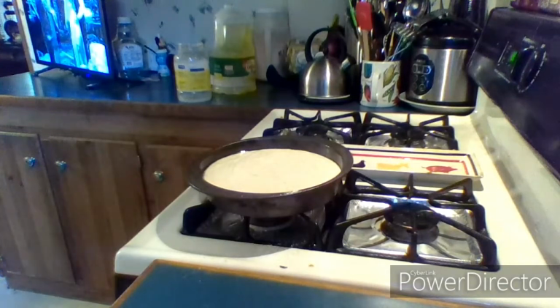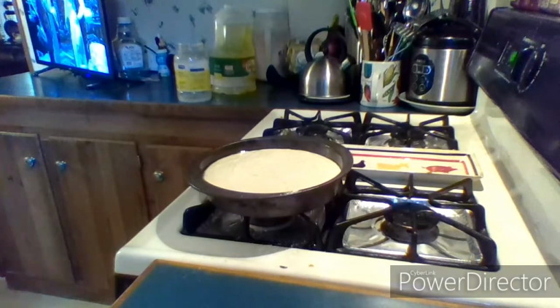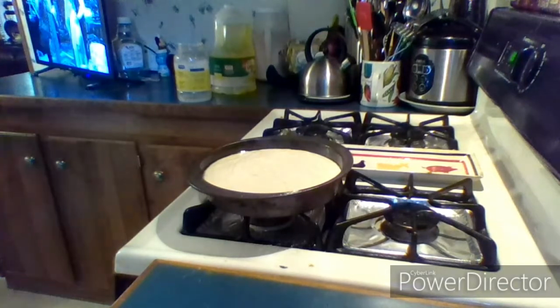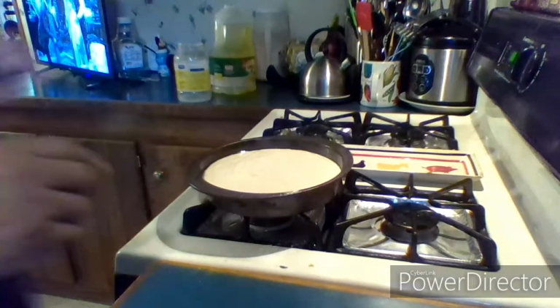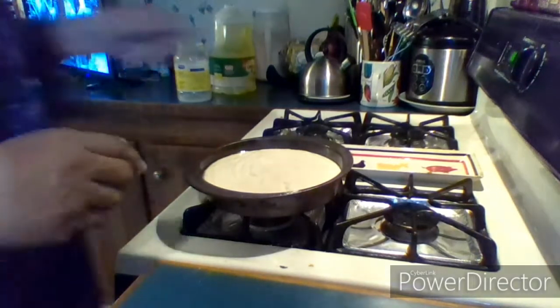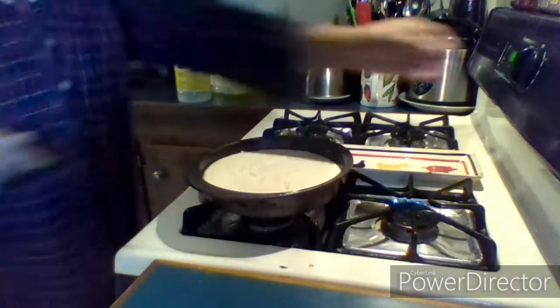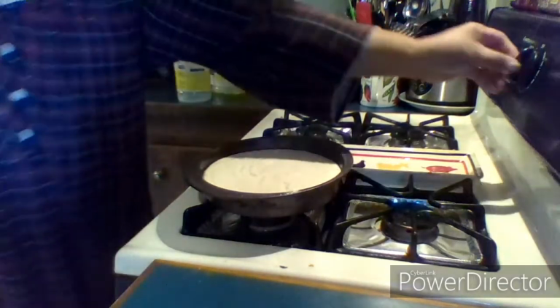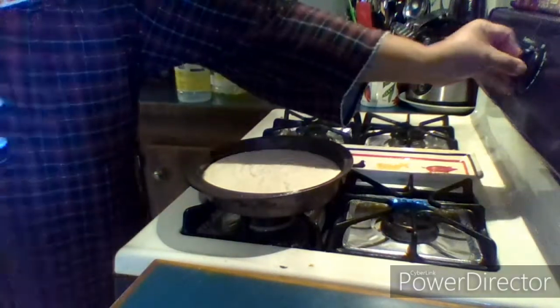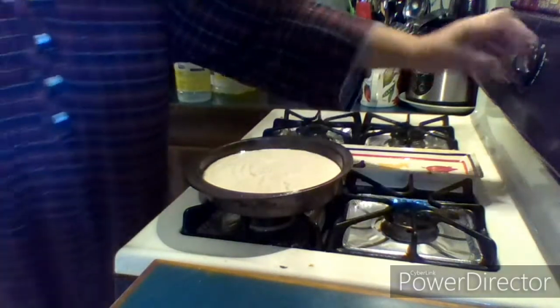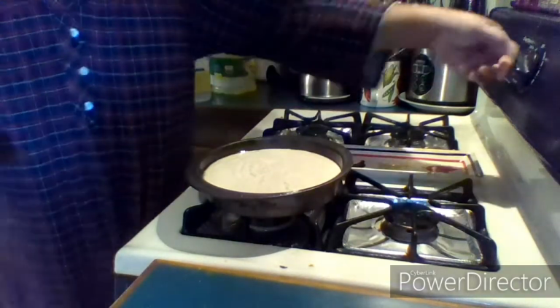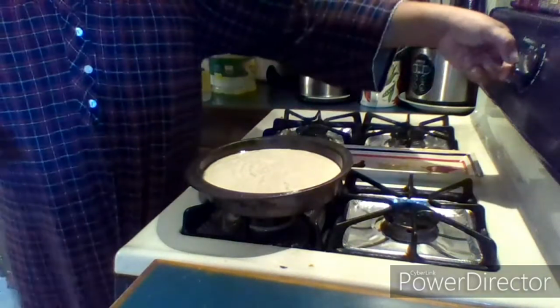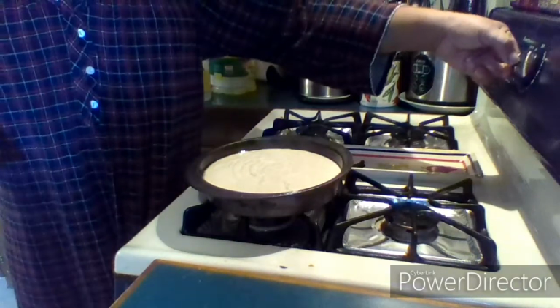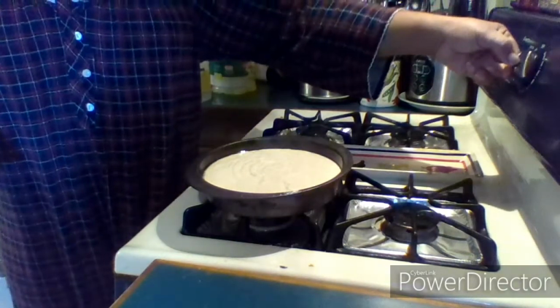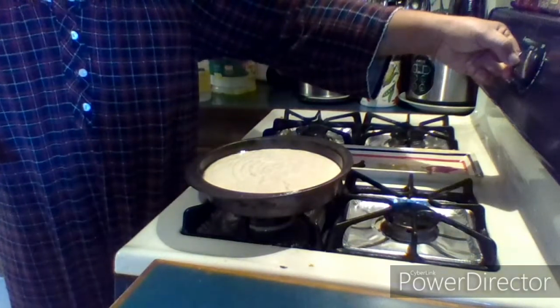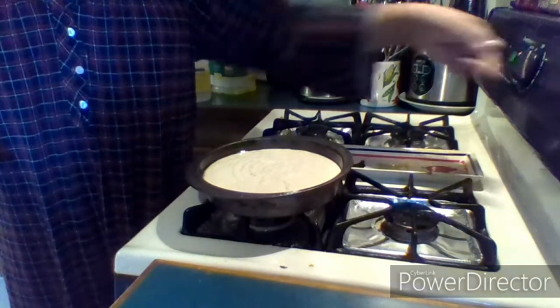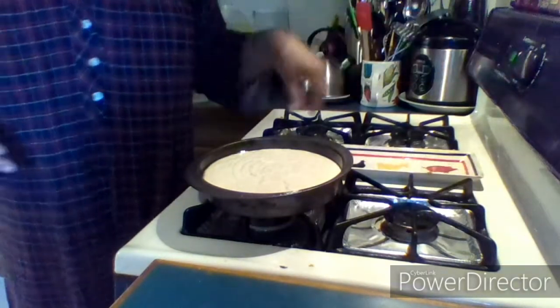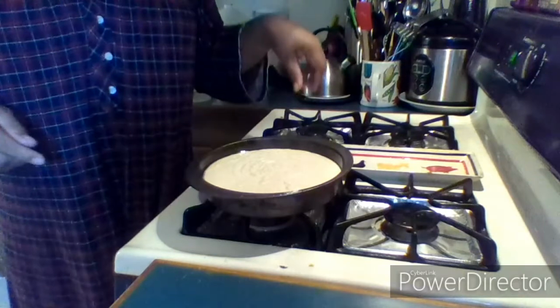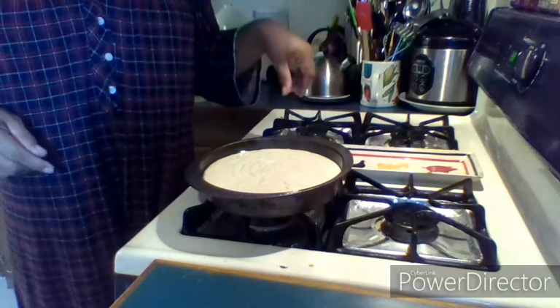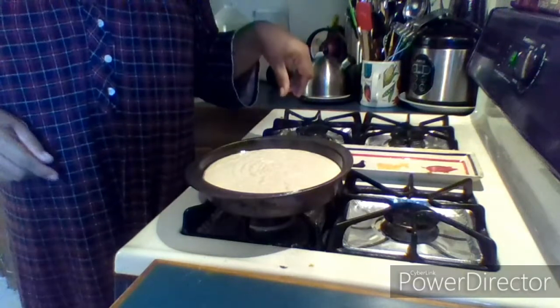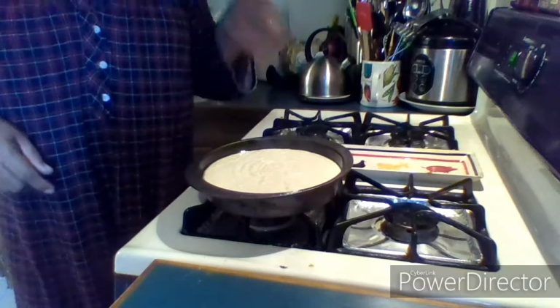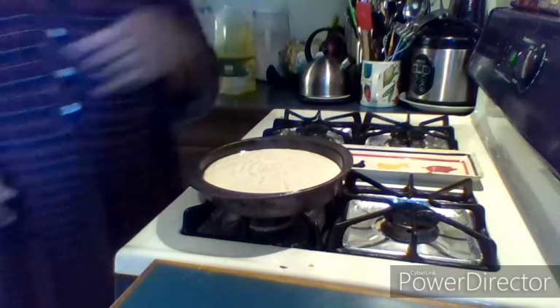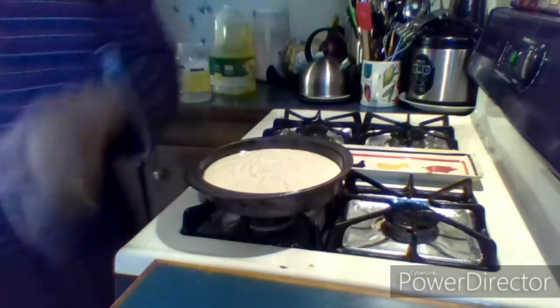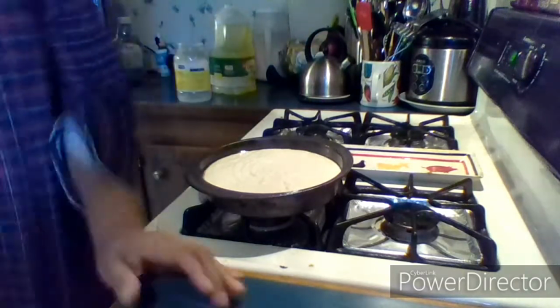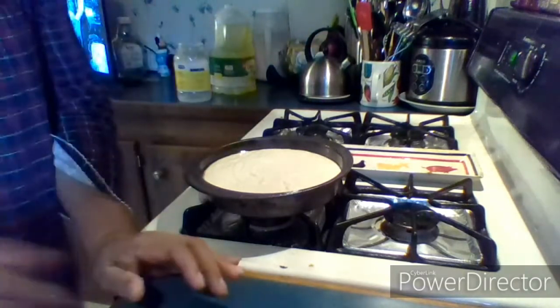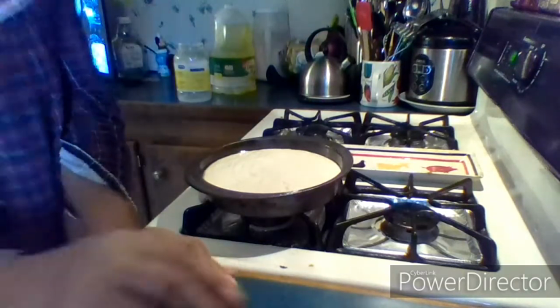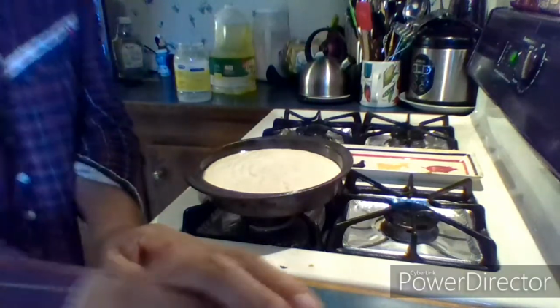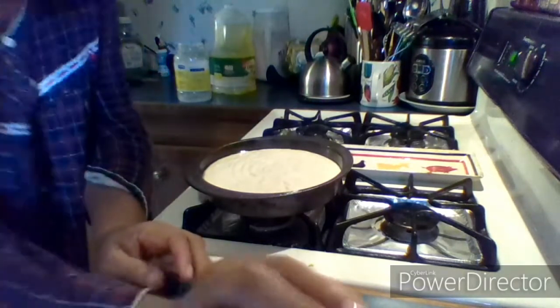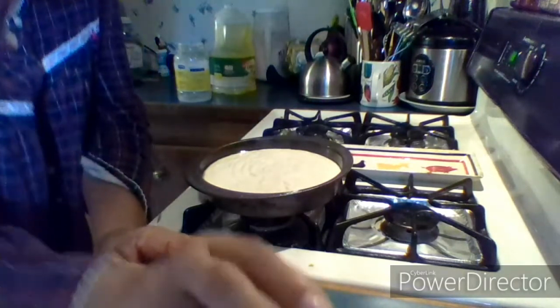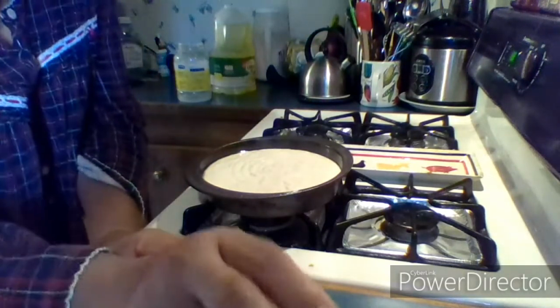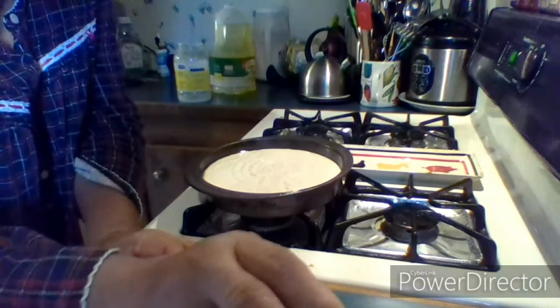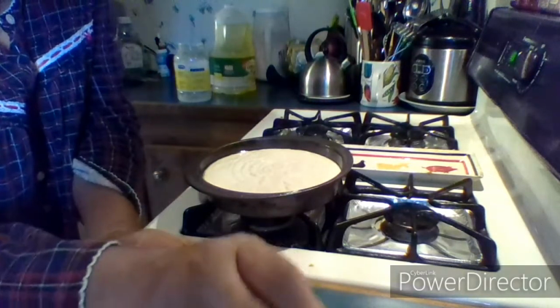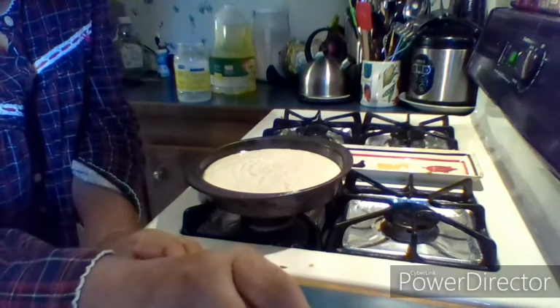Place it in the oven at about 350 to 375 degrees for about 30 to 45 minutes.